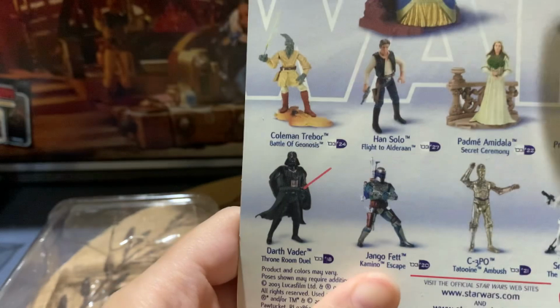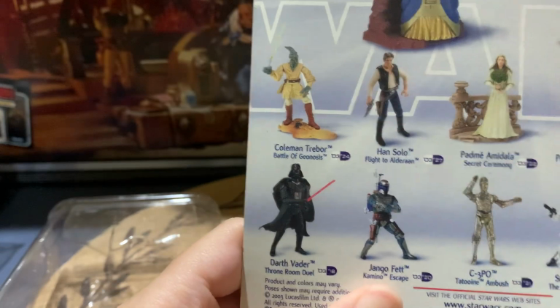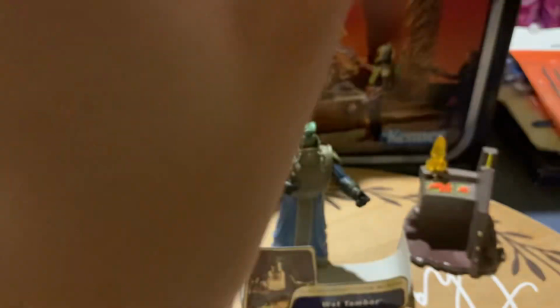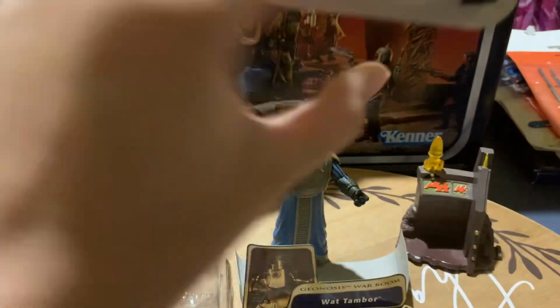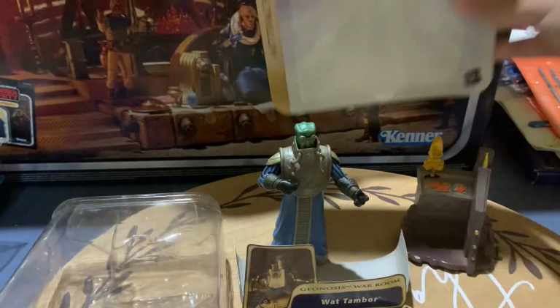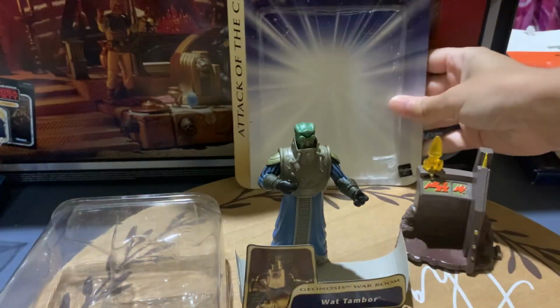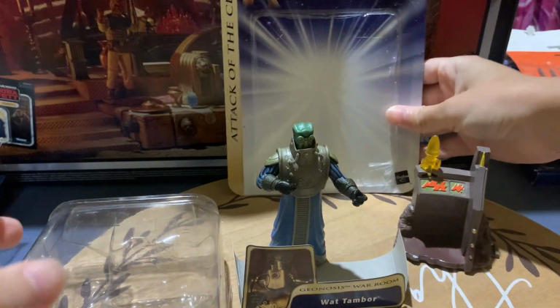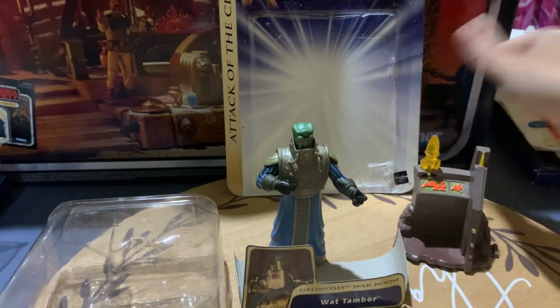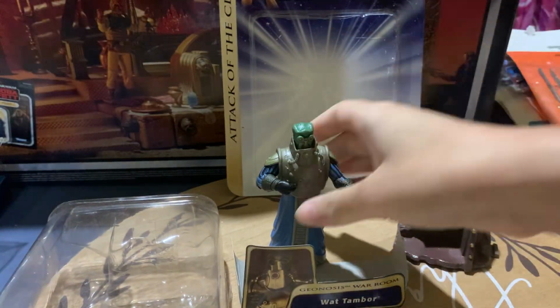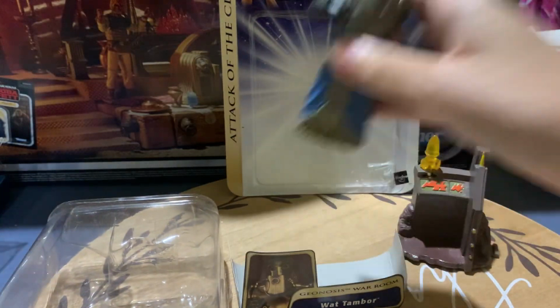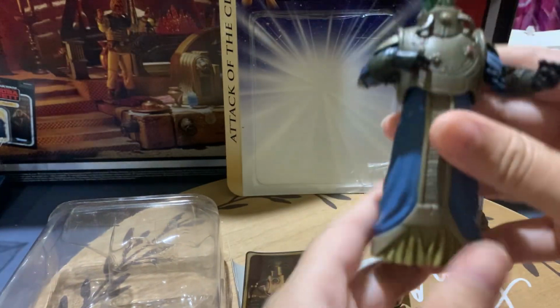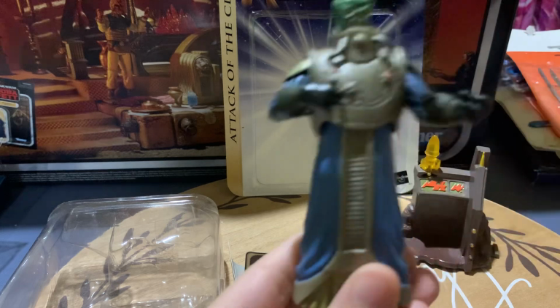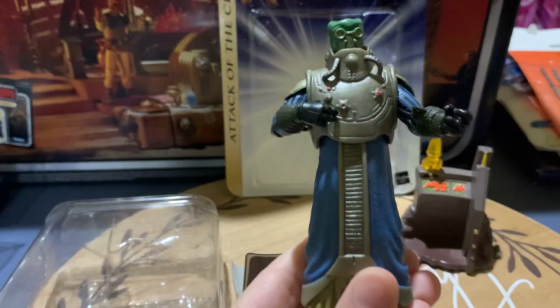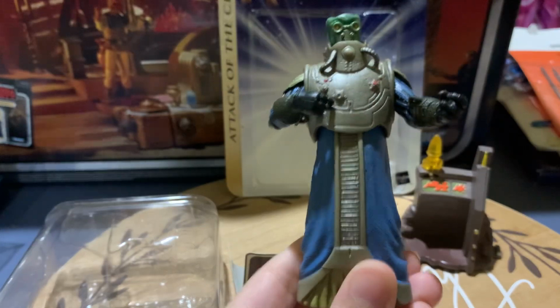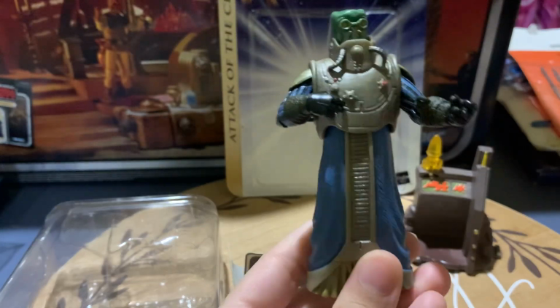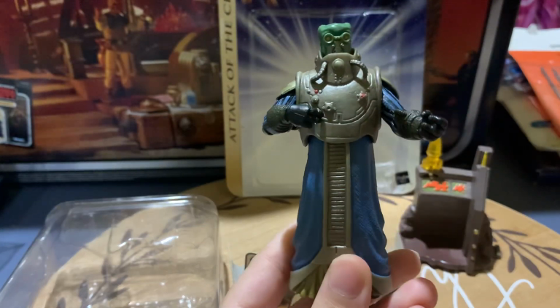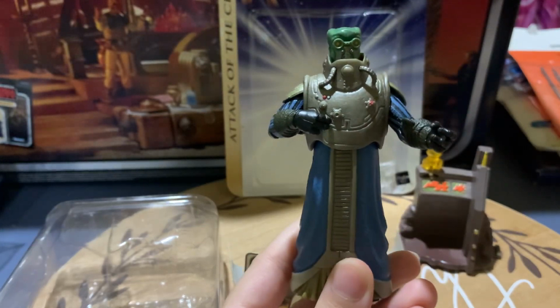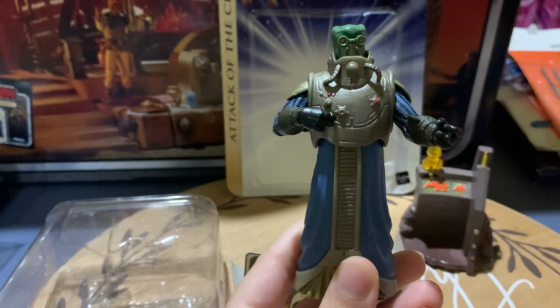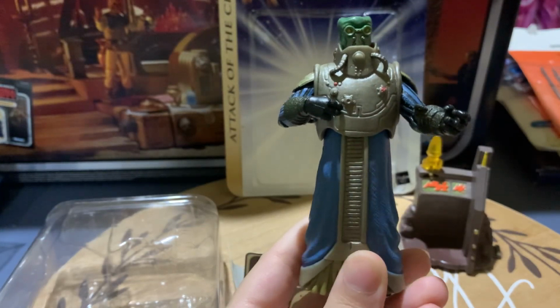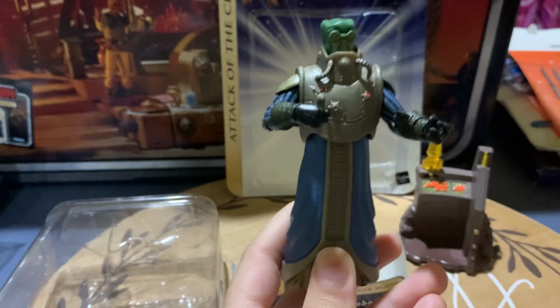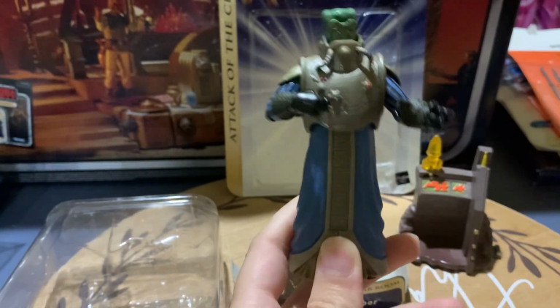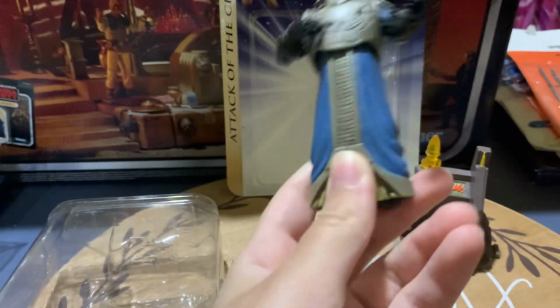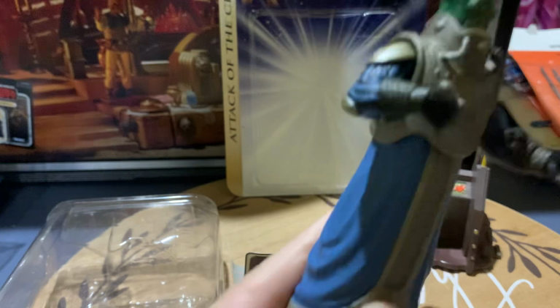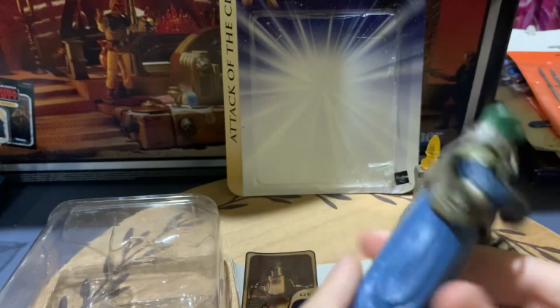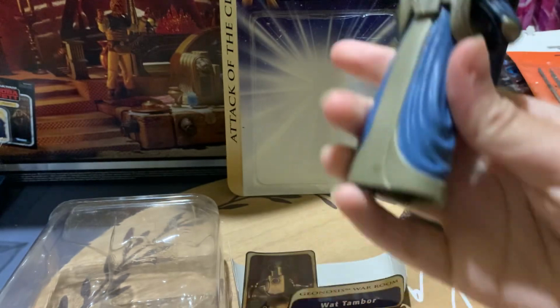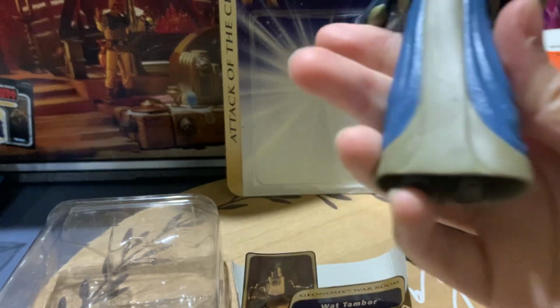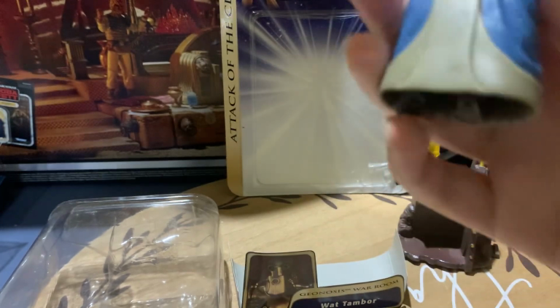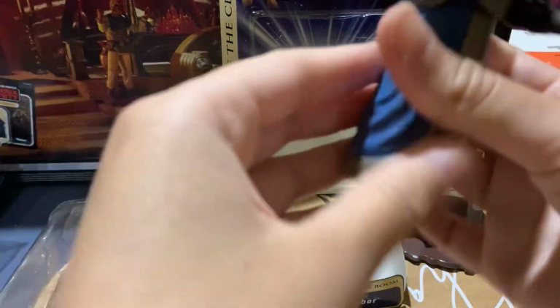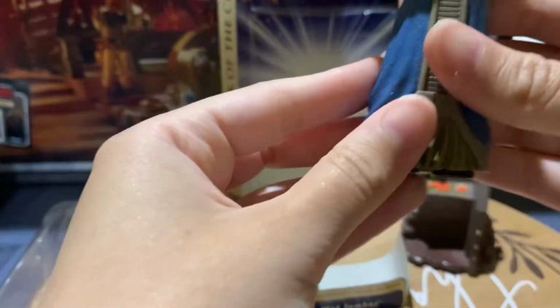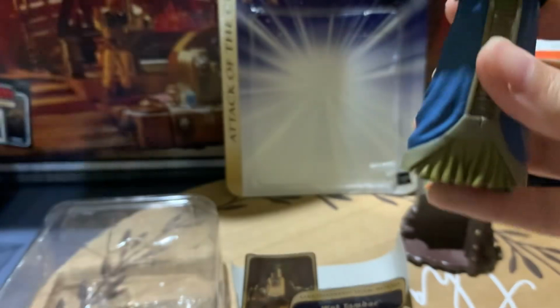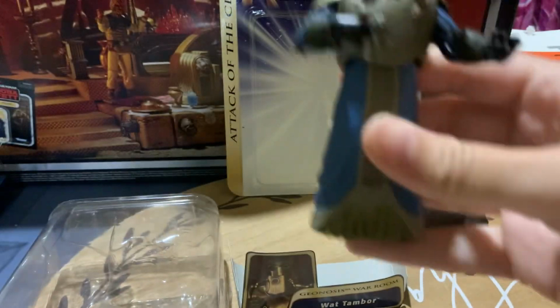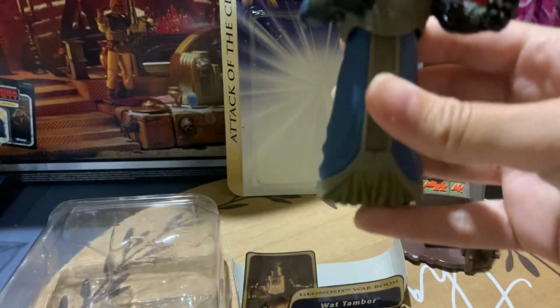It's number 23. I love this guy, and I've collected a lot of the Separatist figures. This is going to be pretty cool for my Geonosis diorama.